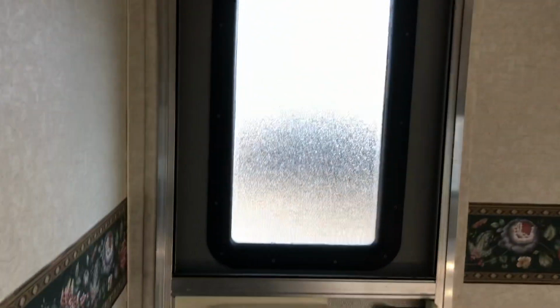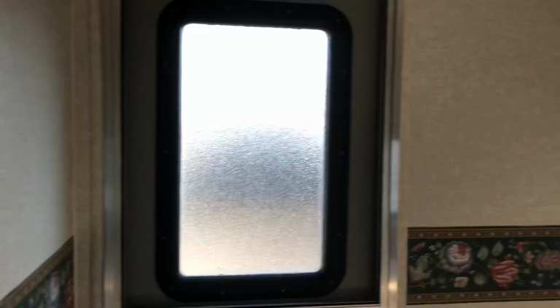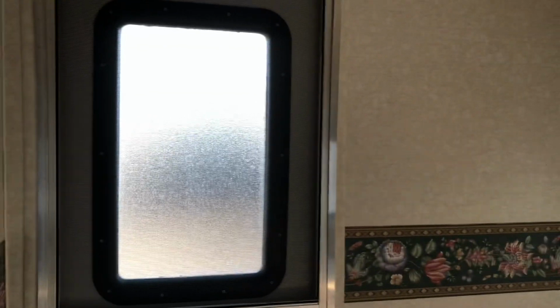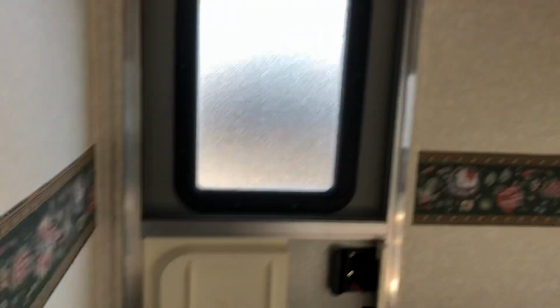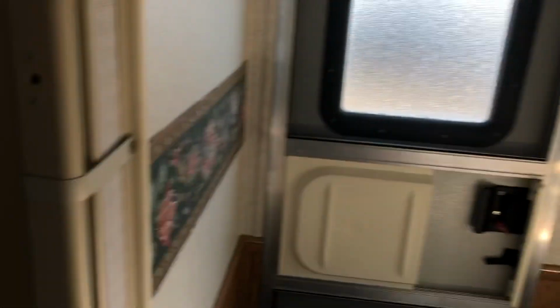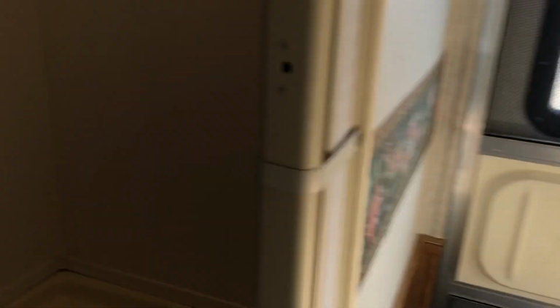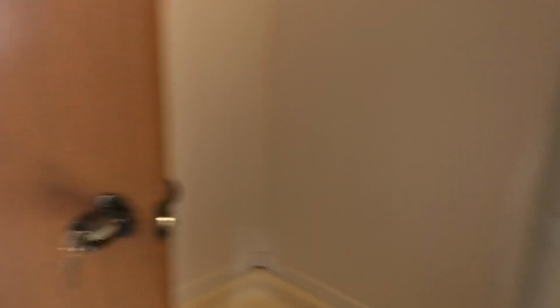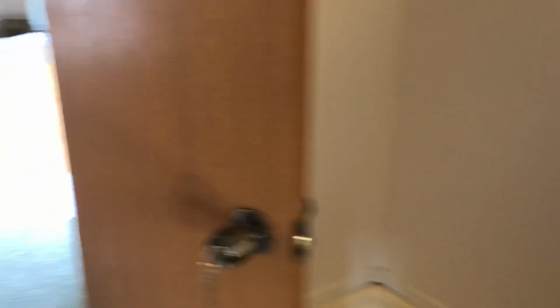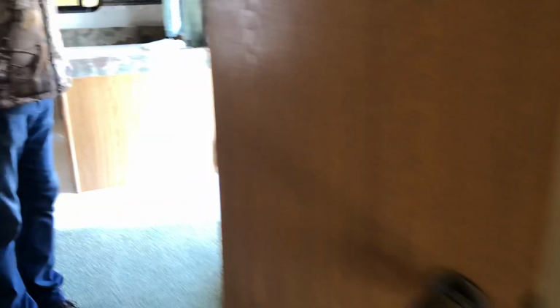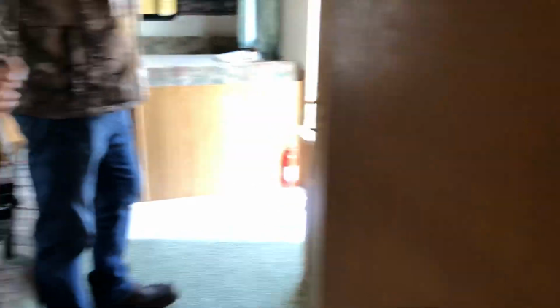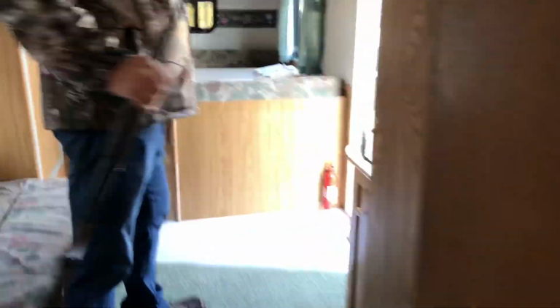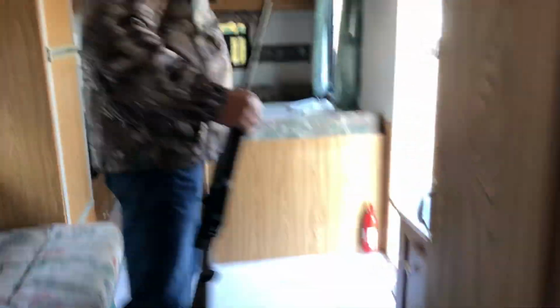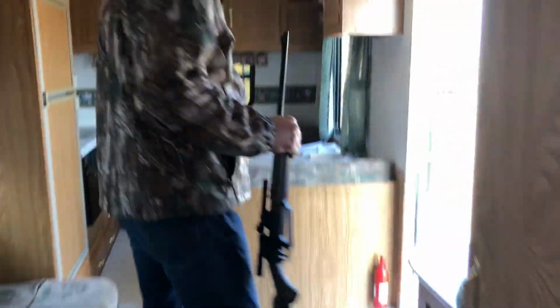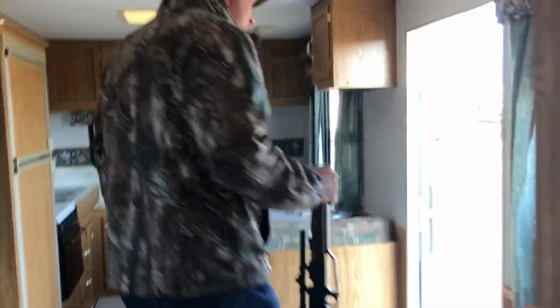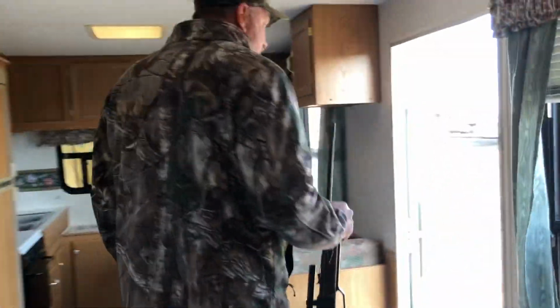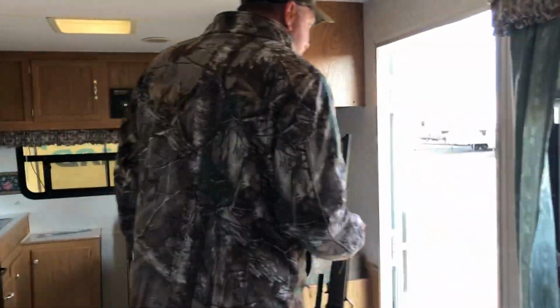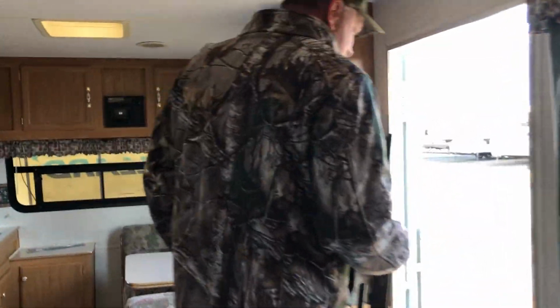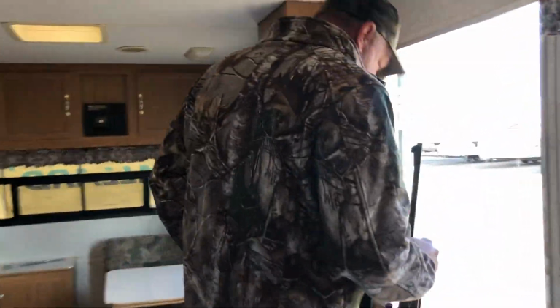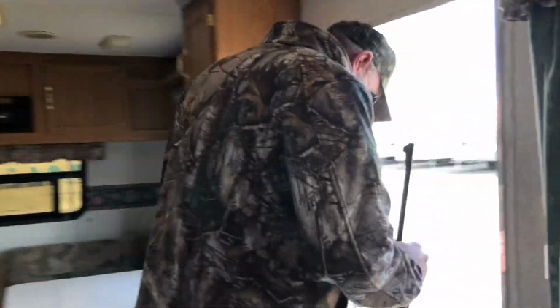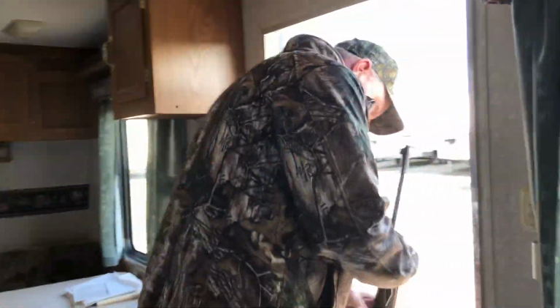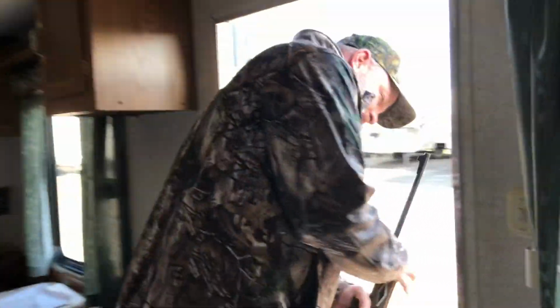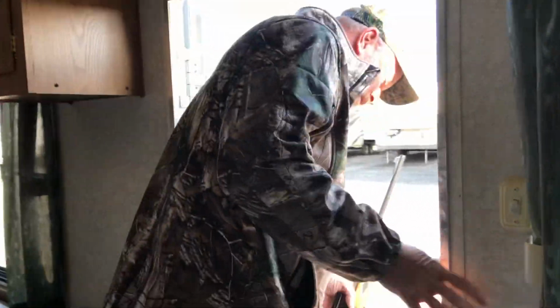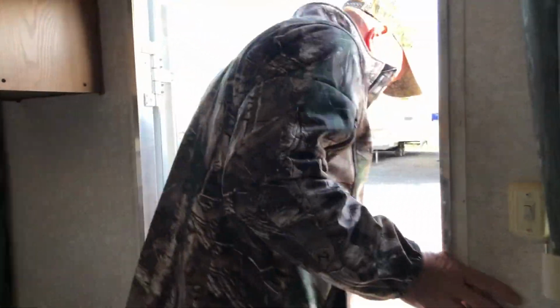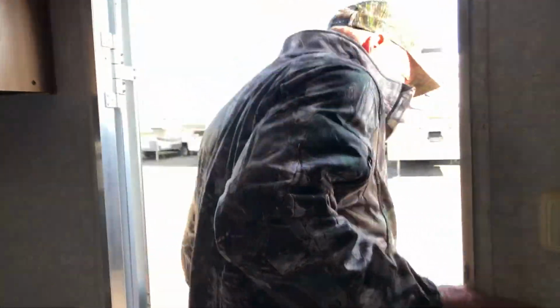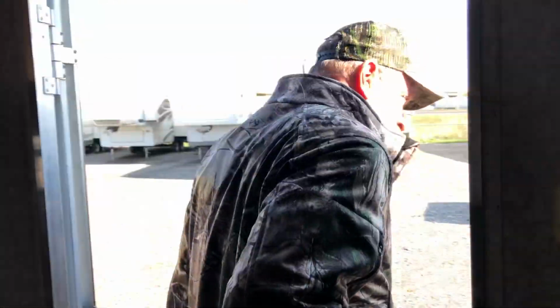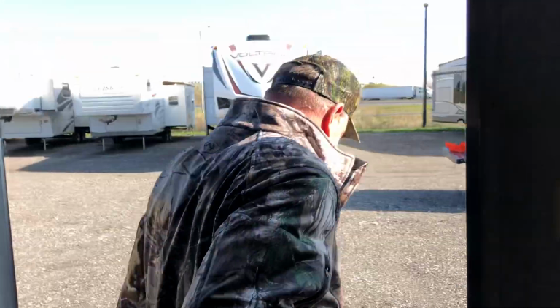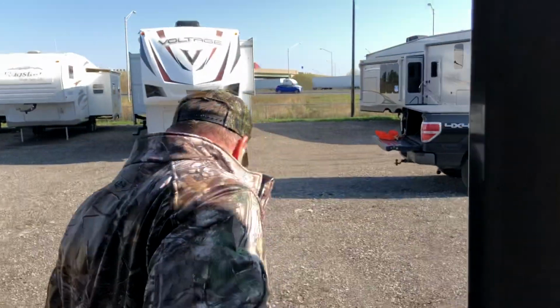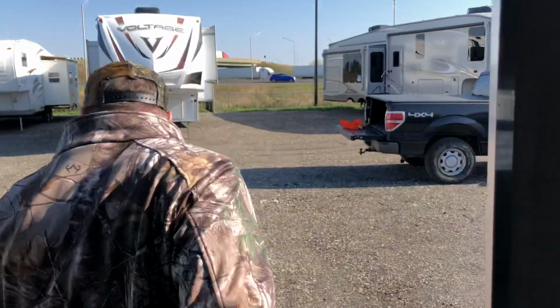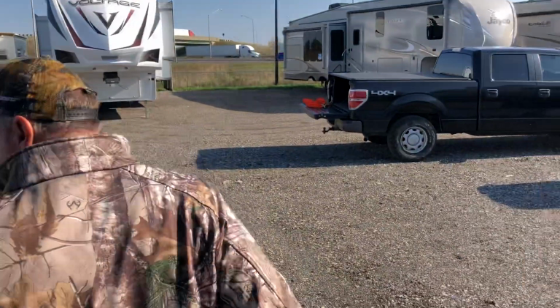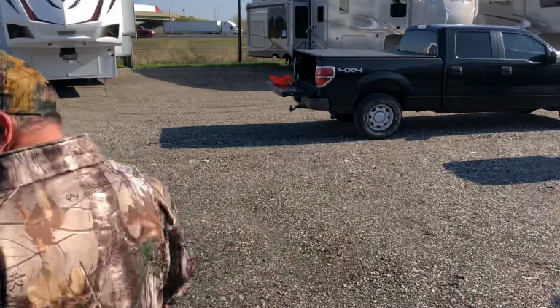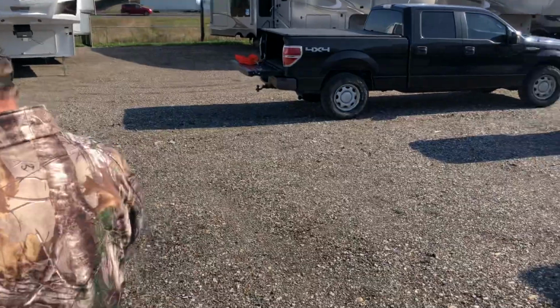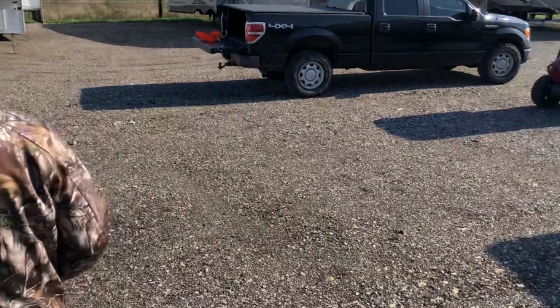We're gonna step outside and show the outside of the camper. And as we go around...